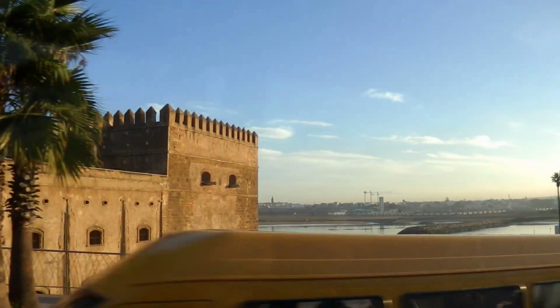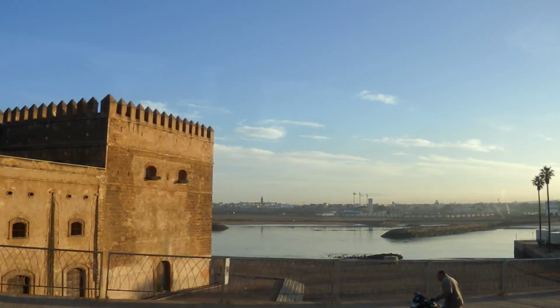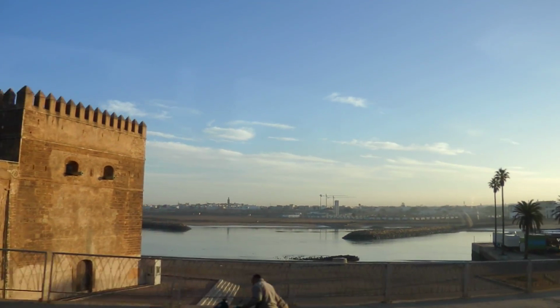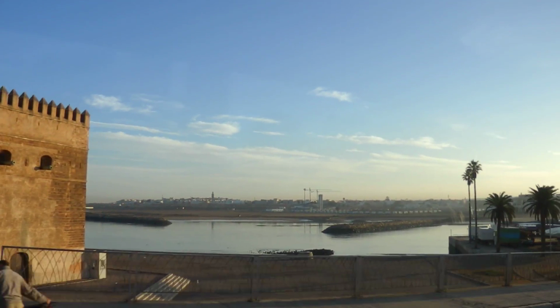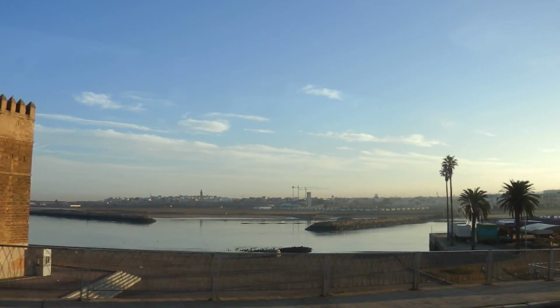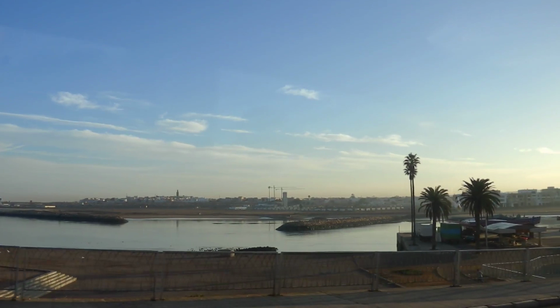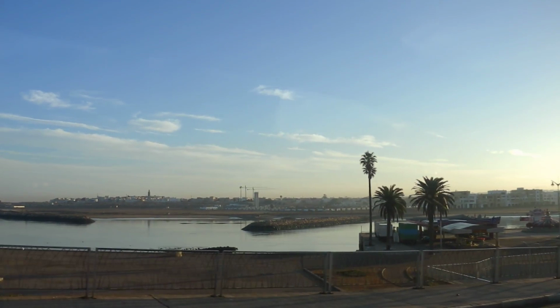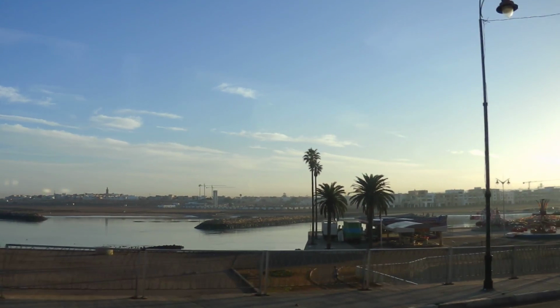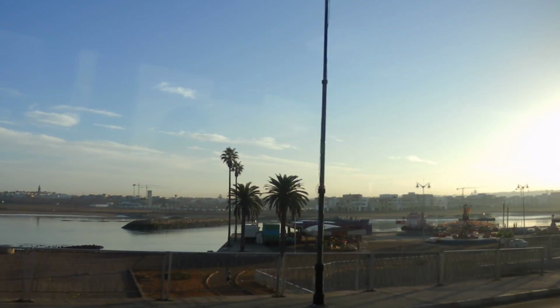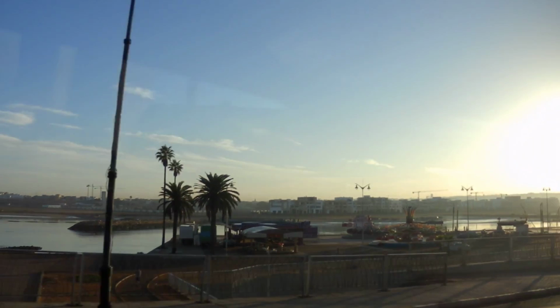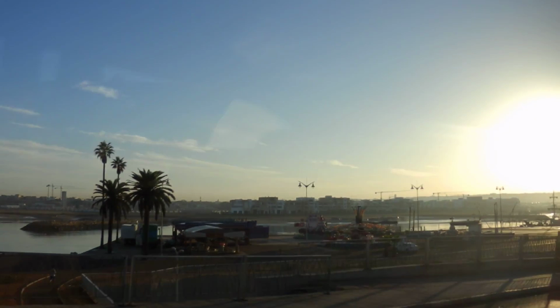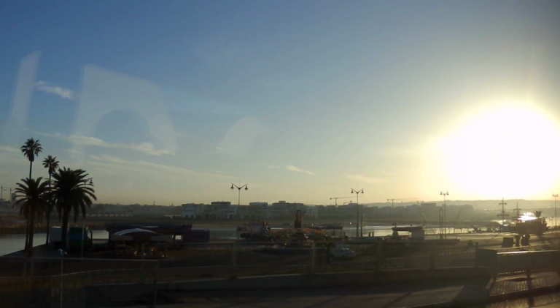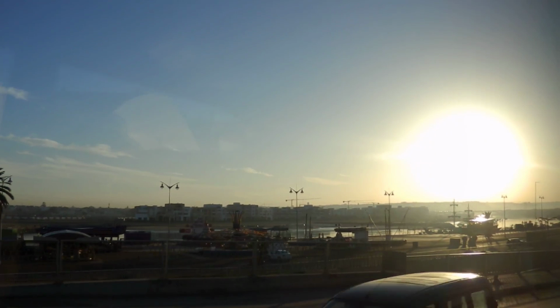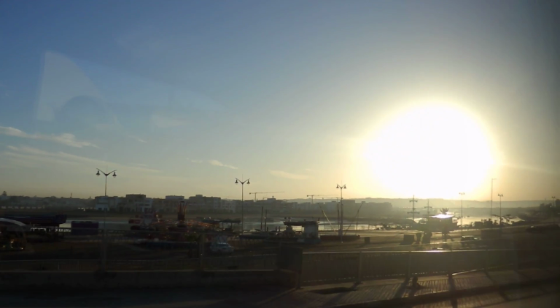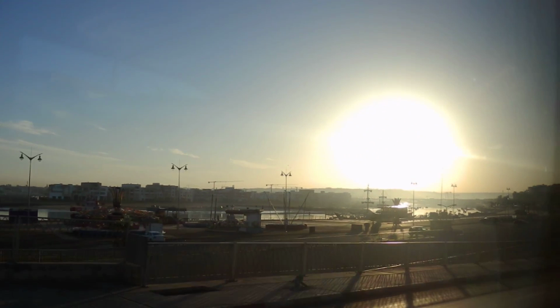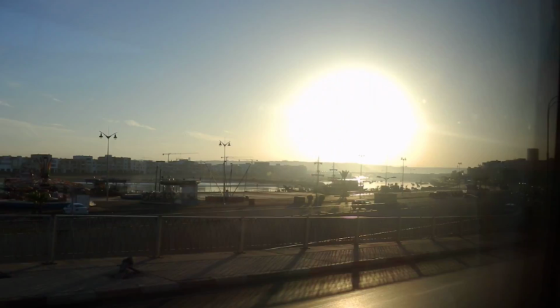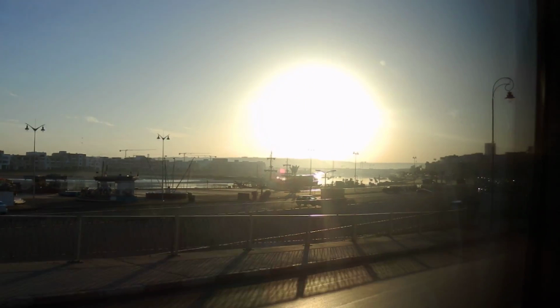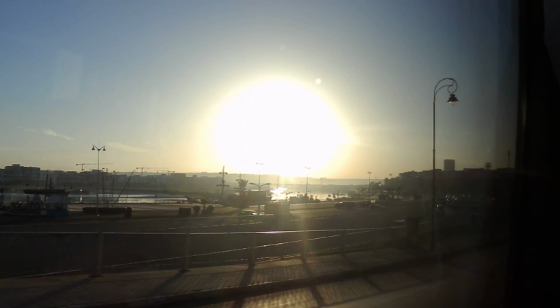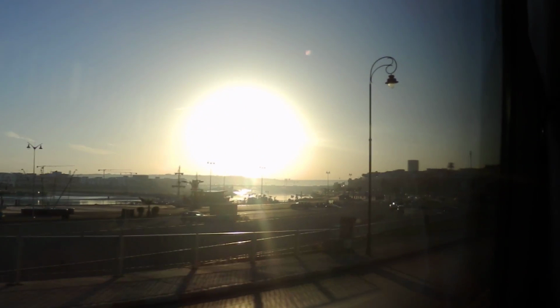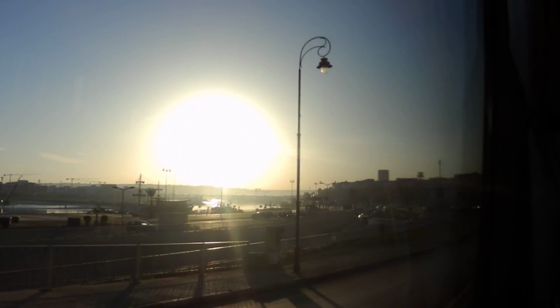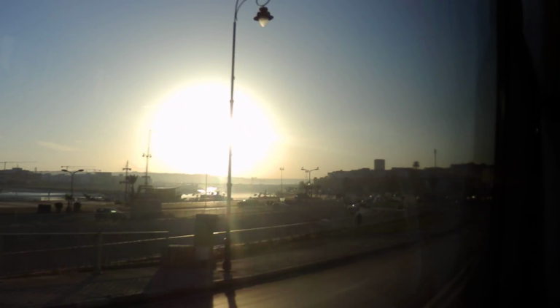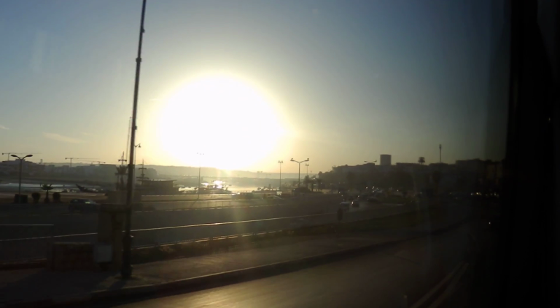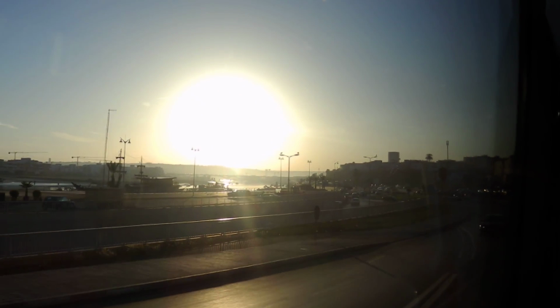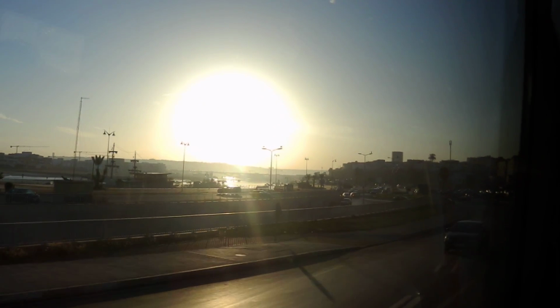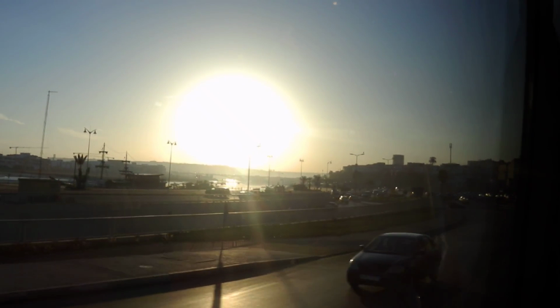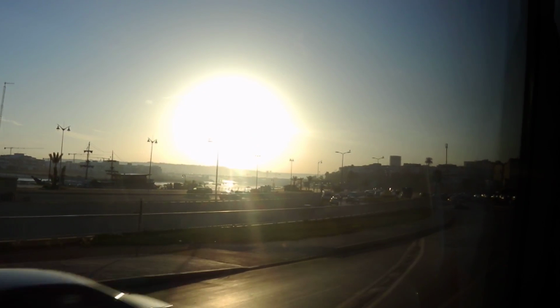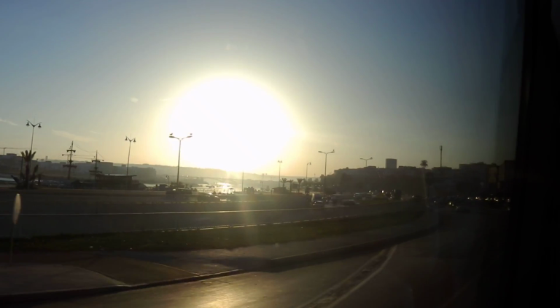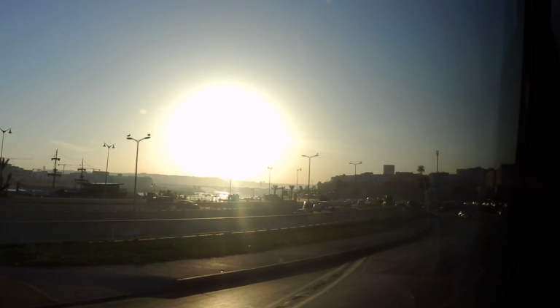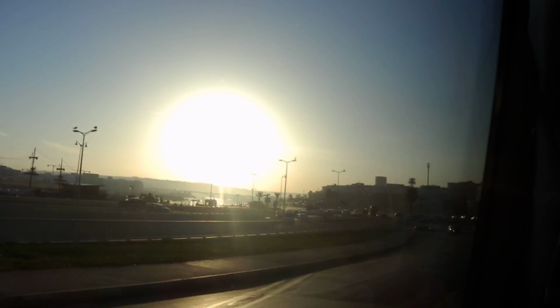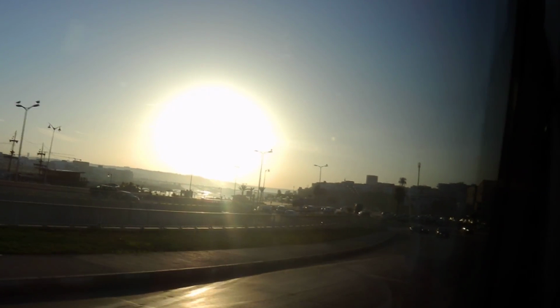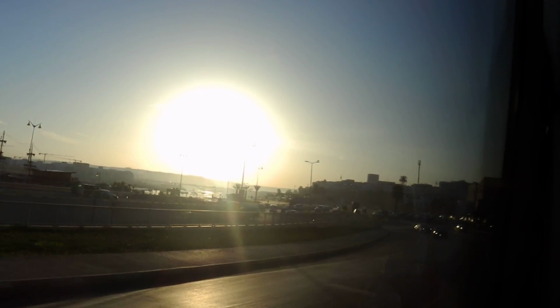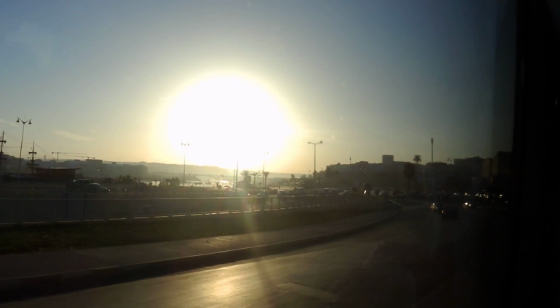Now we can see the river Burigrek. Burigrek is a division line between the two sister cities. Across the river on the other side is Saleh — remember the town we came by yesterday?